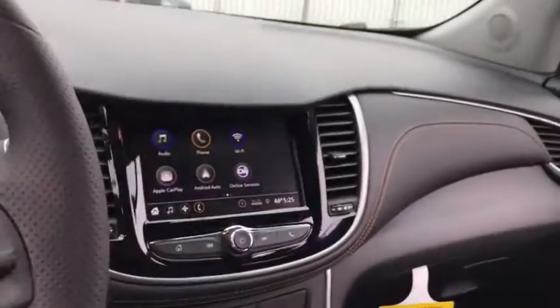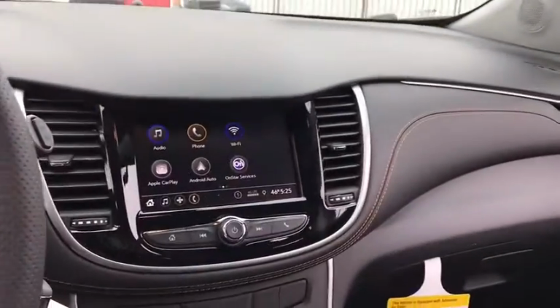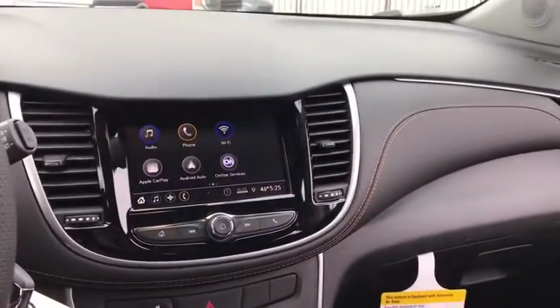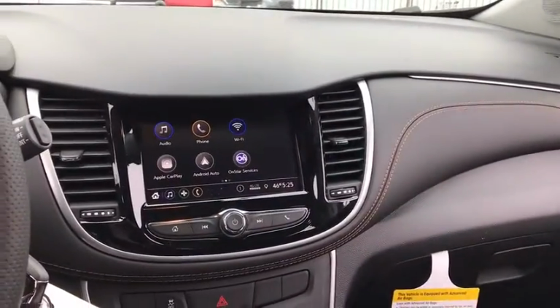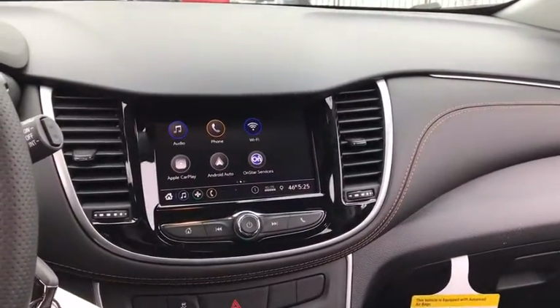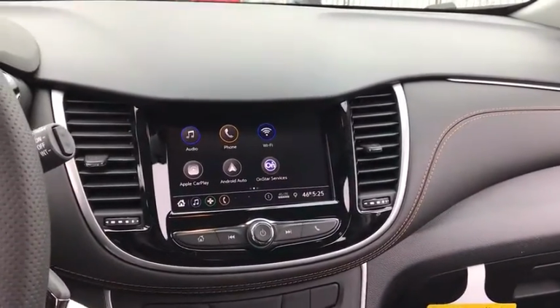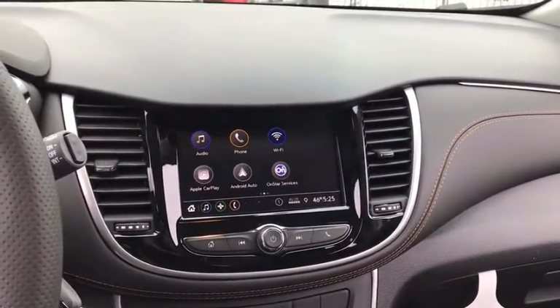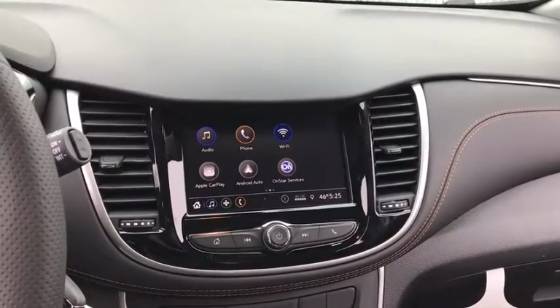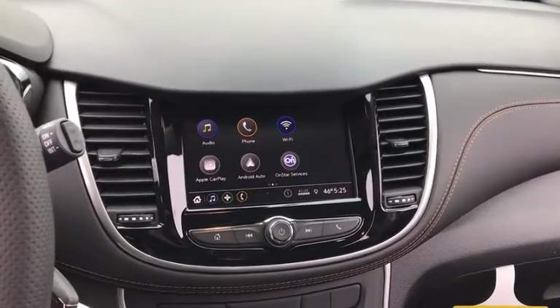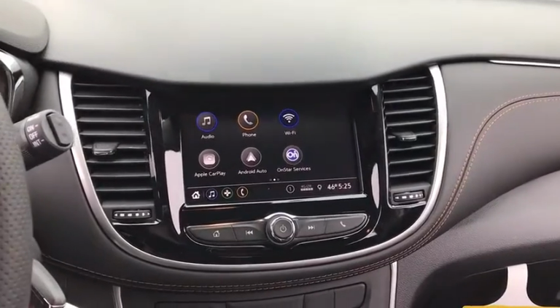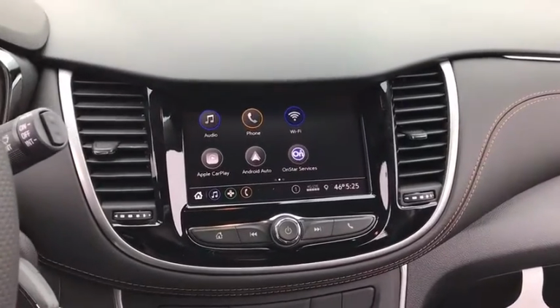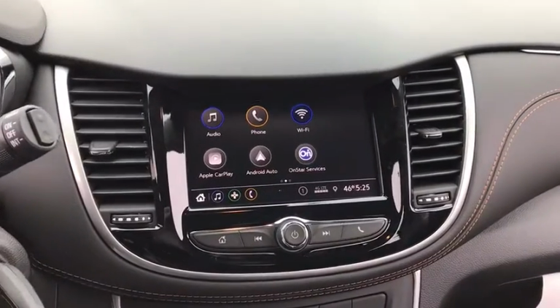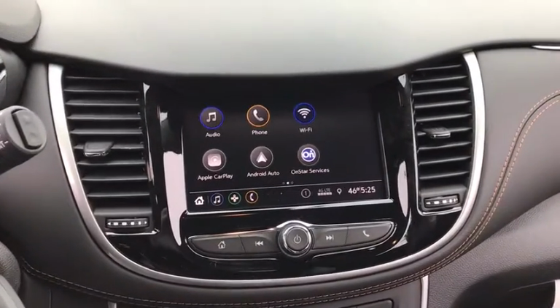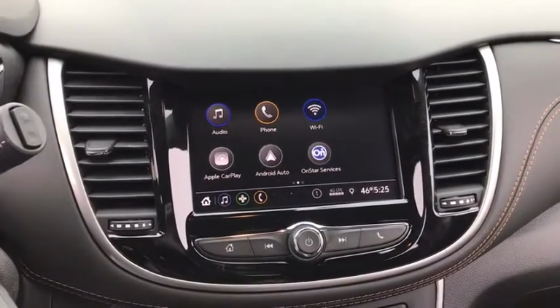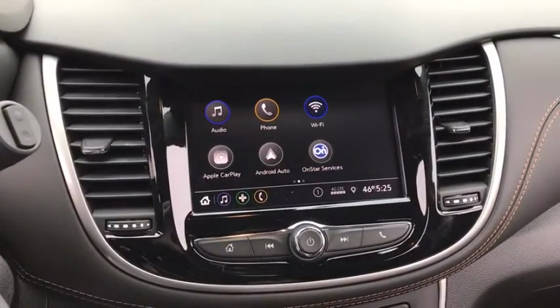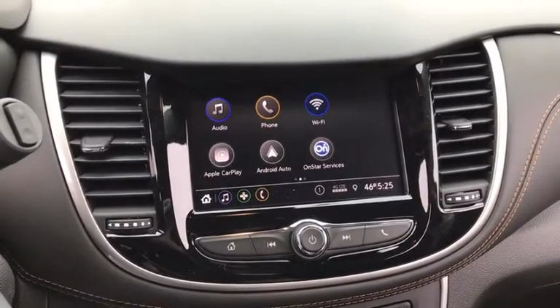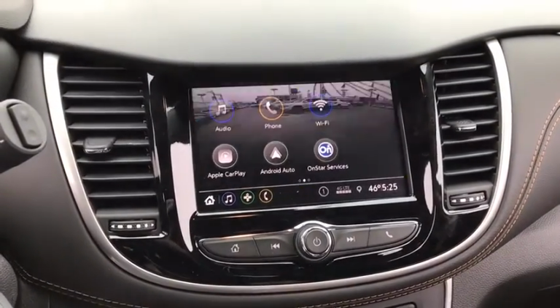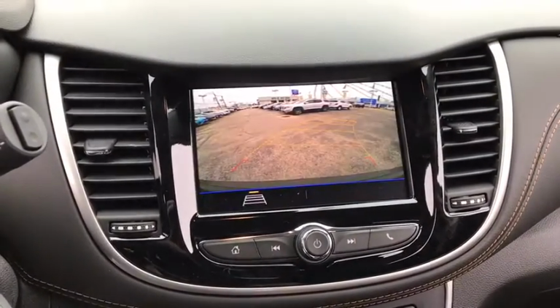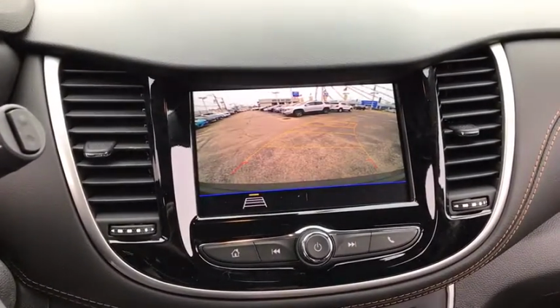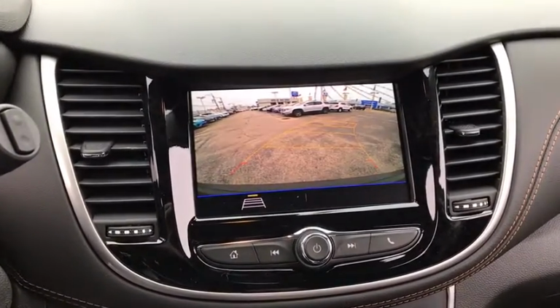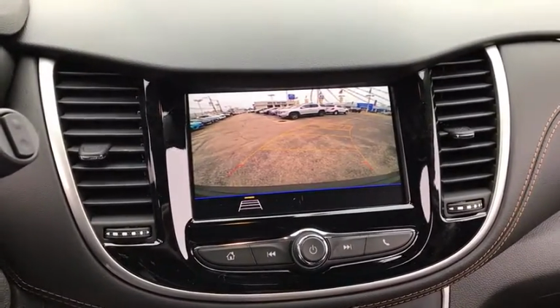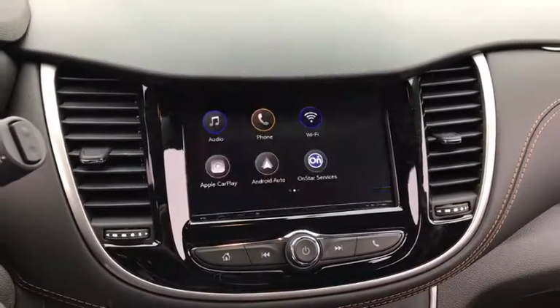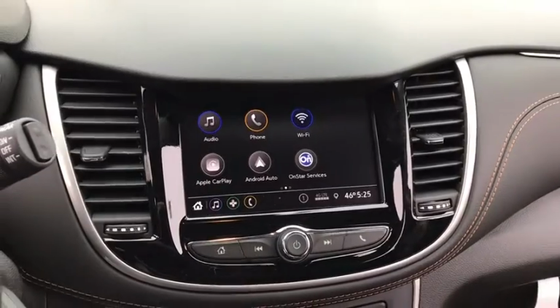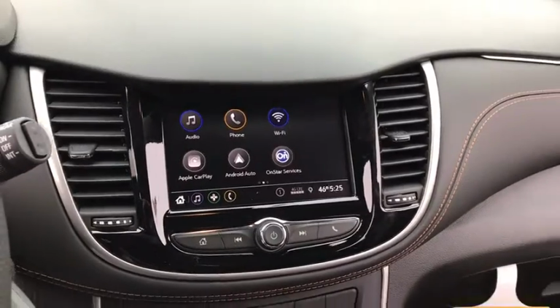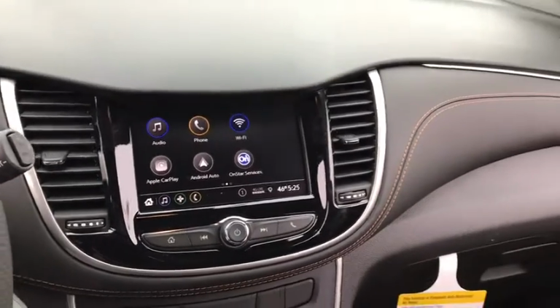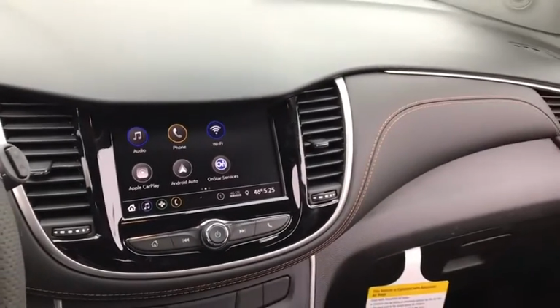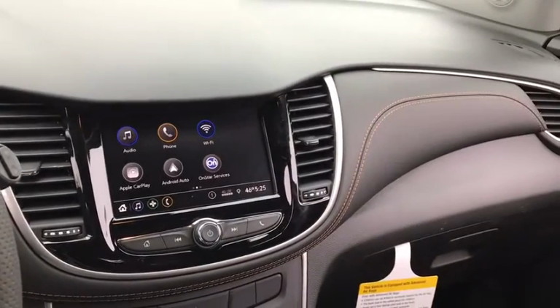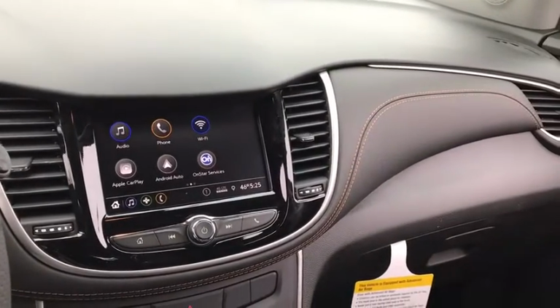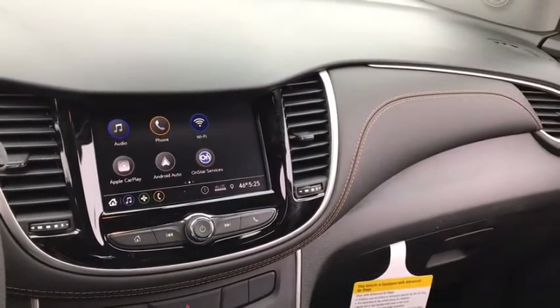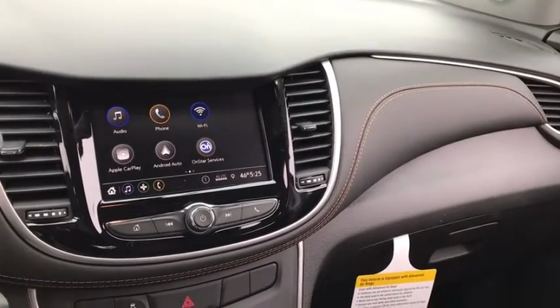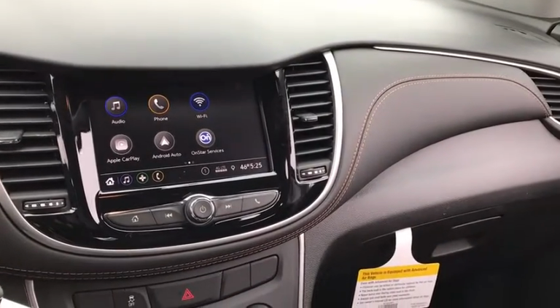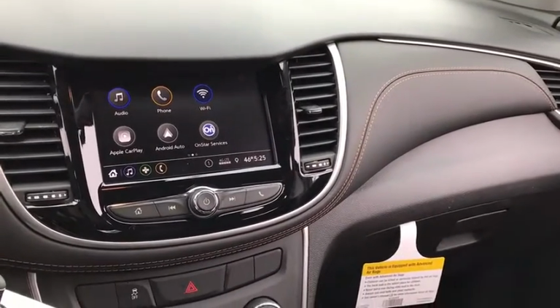Remote keyless entry, brake assist, tachometer, panic alarm, front bucket seats, driver vanity mirror, tilt steering wheel, cloth seat trim, front reading lamps, and rear window wiper.